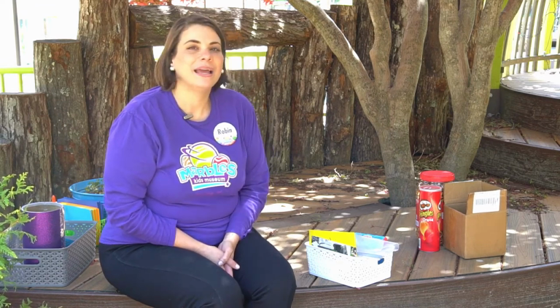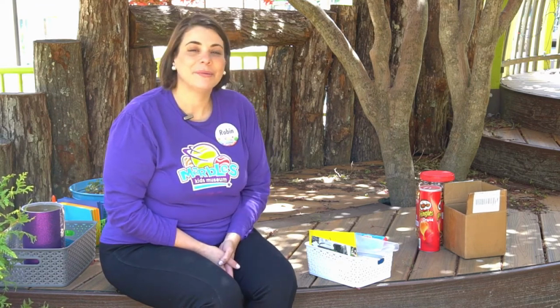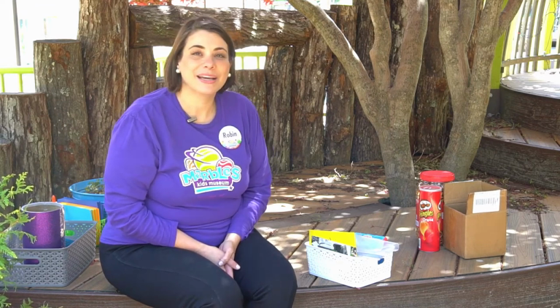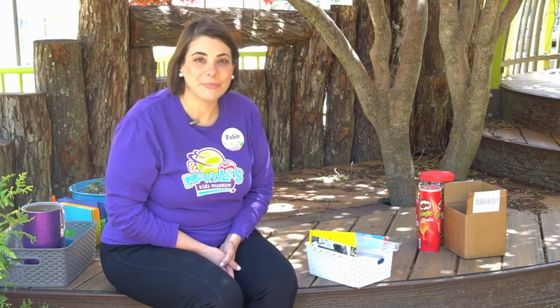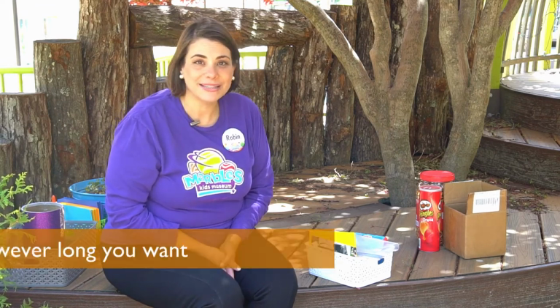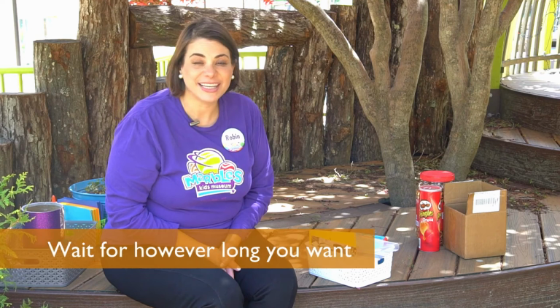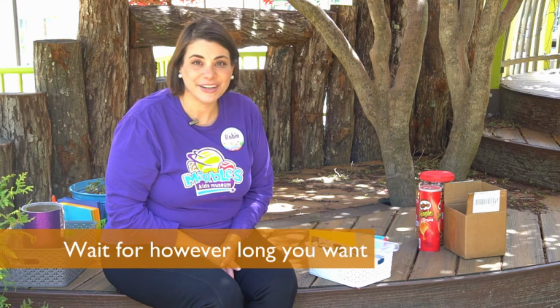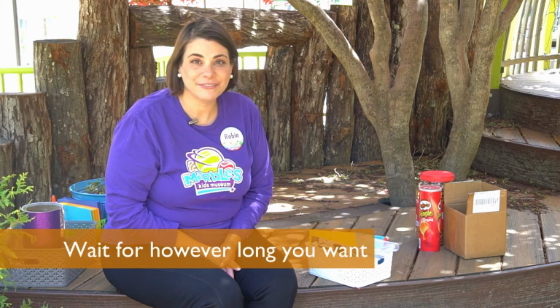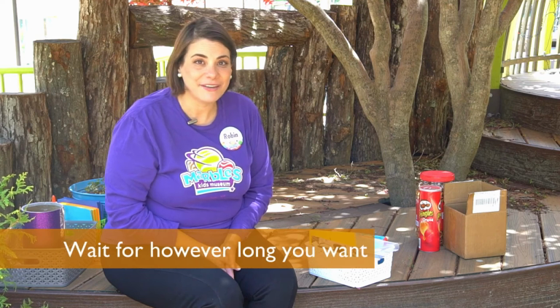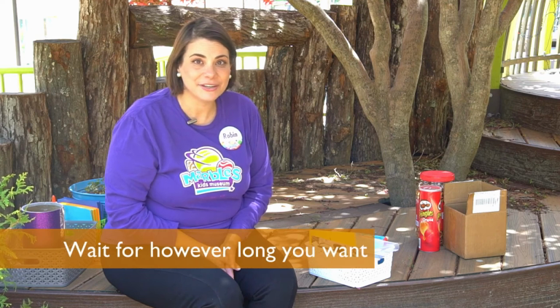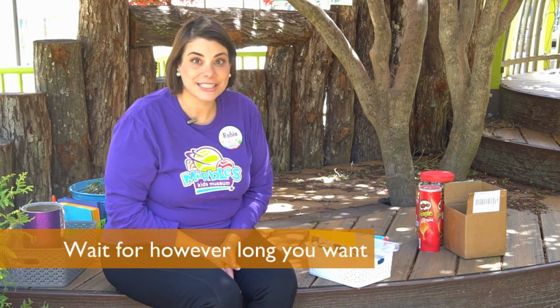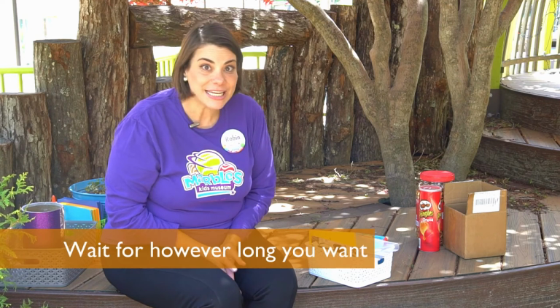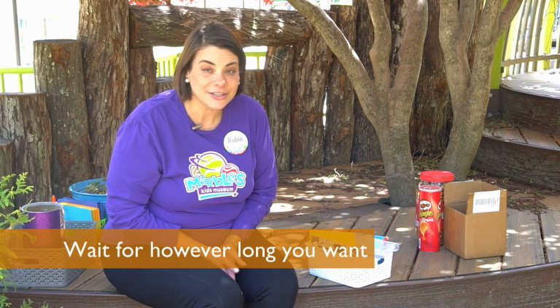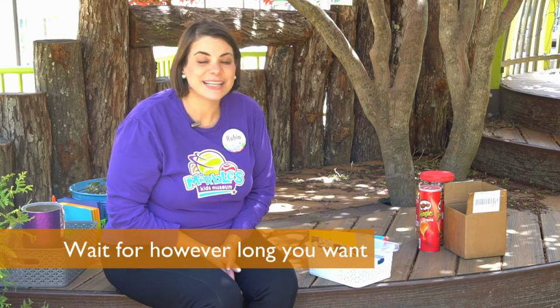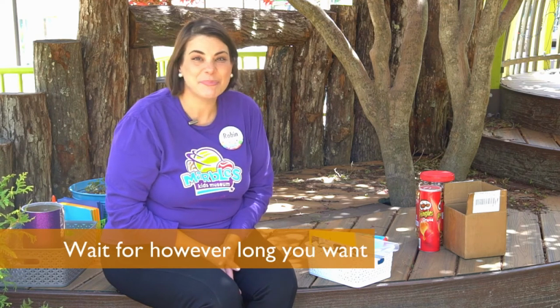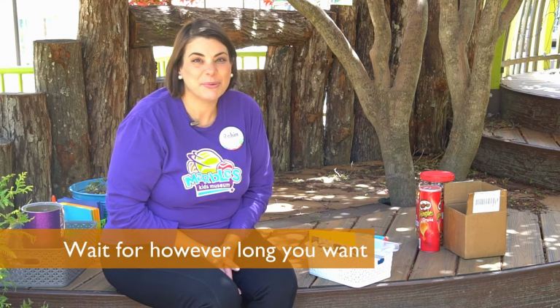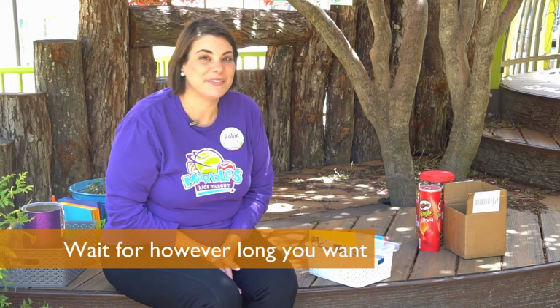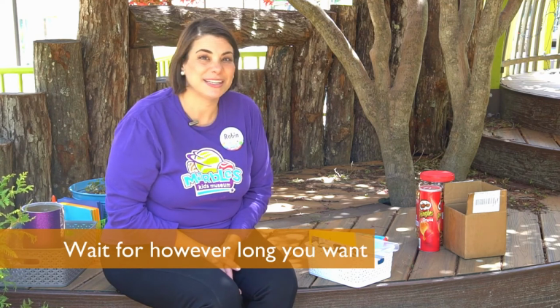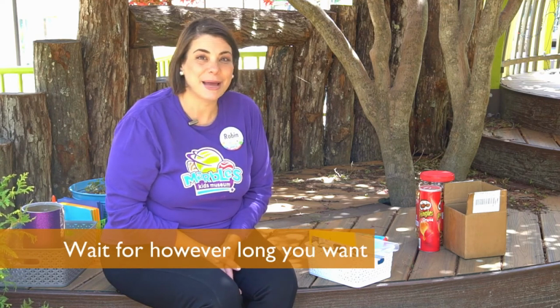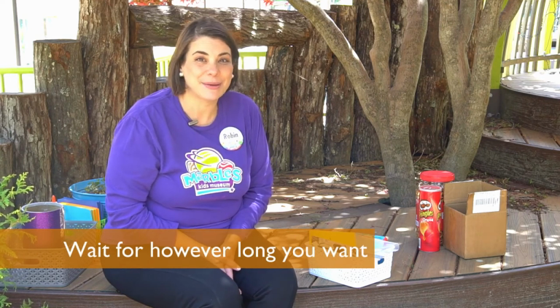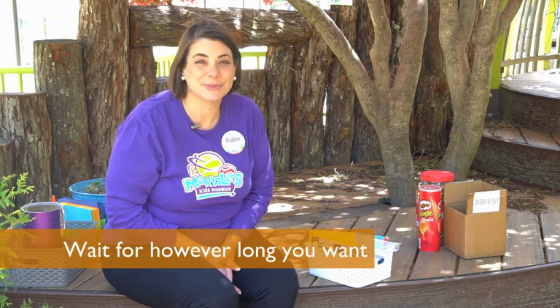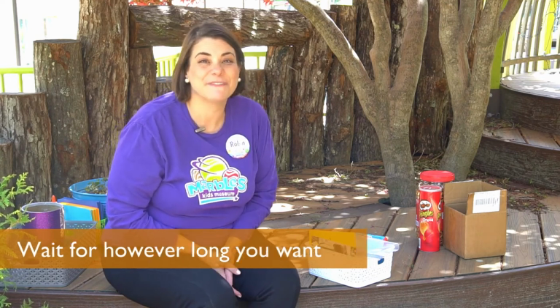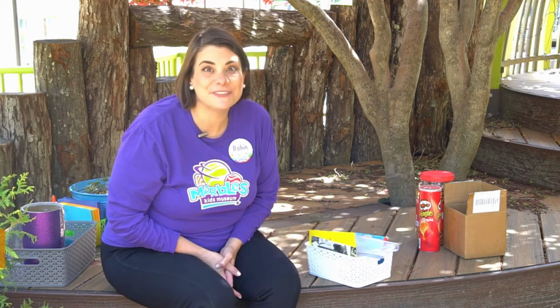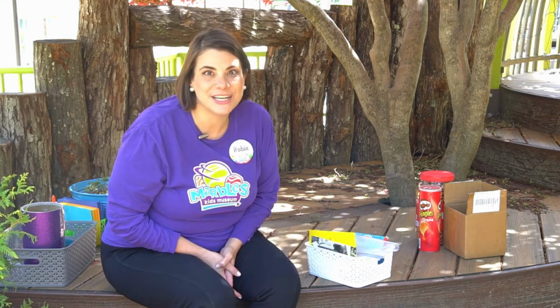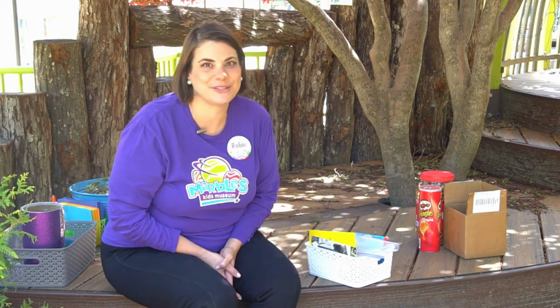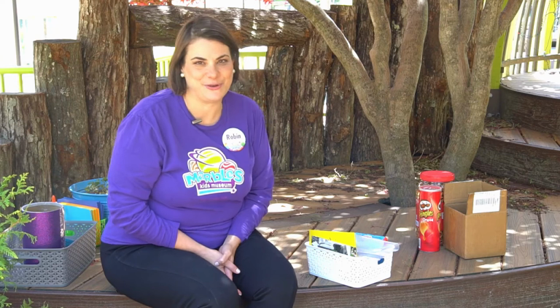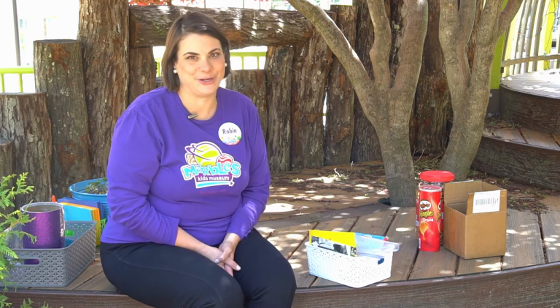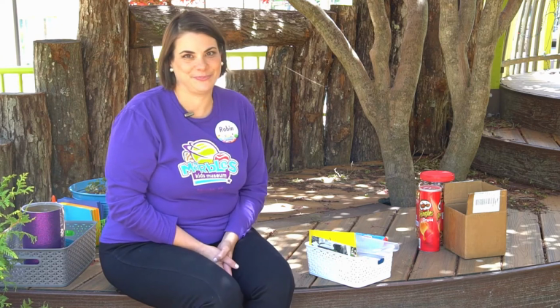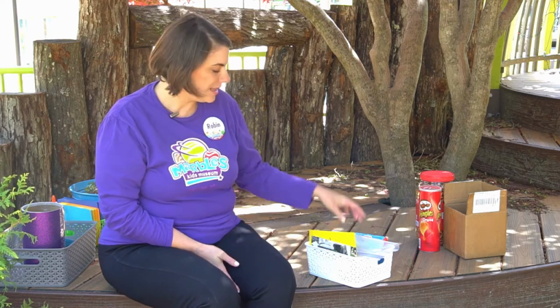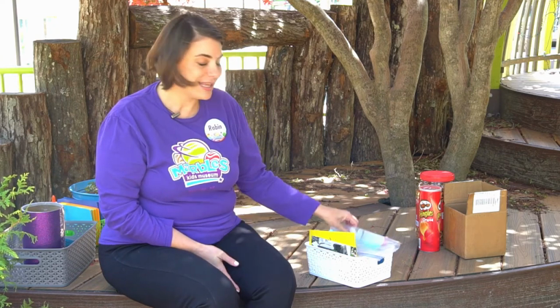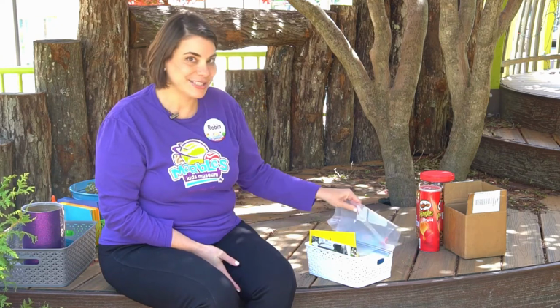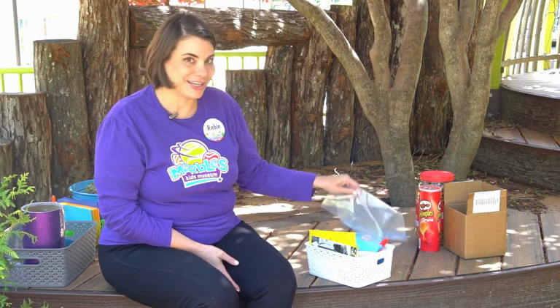It could be a couple of months, a year, five years, ten years. Some people have even done time capsules 50 years in the future. Let's get started.